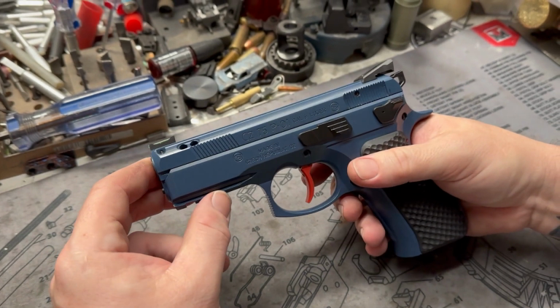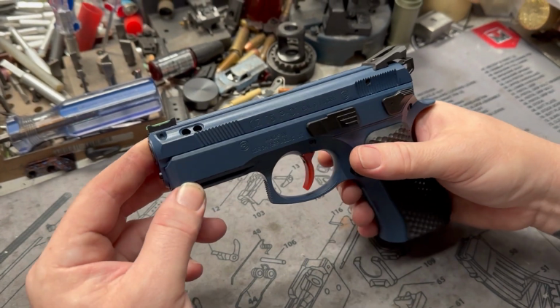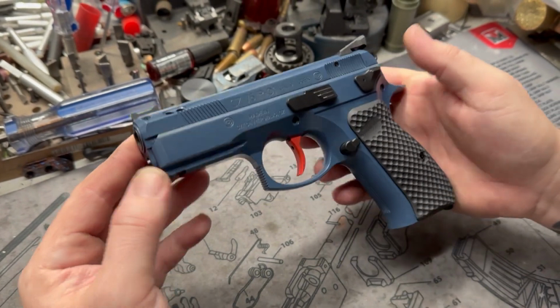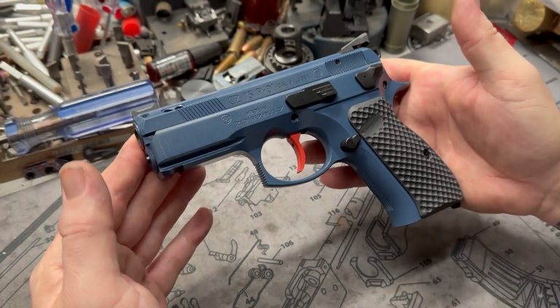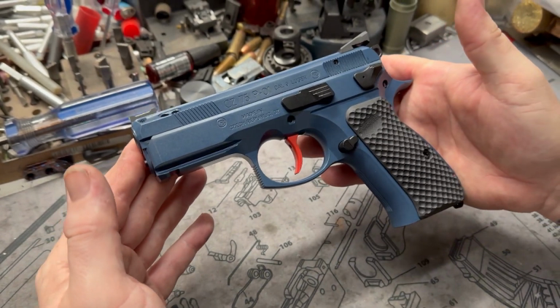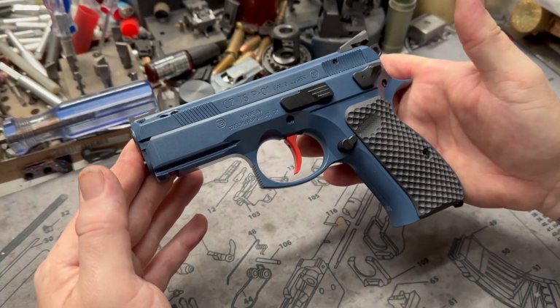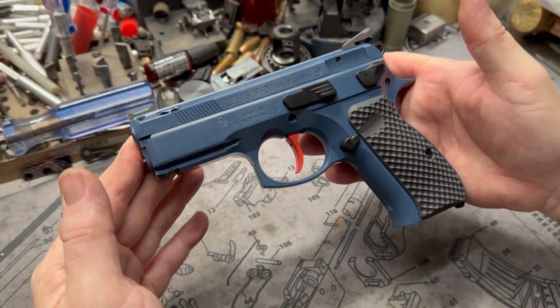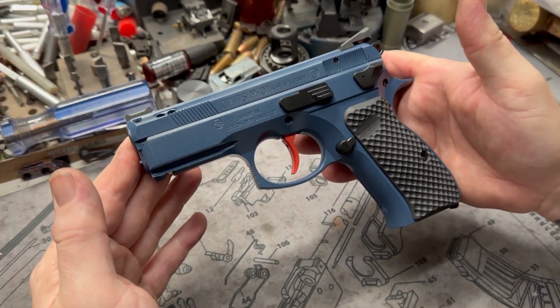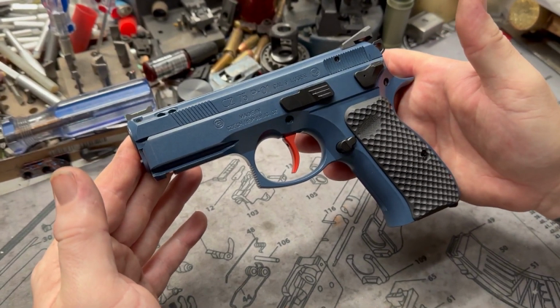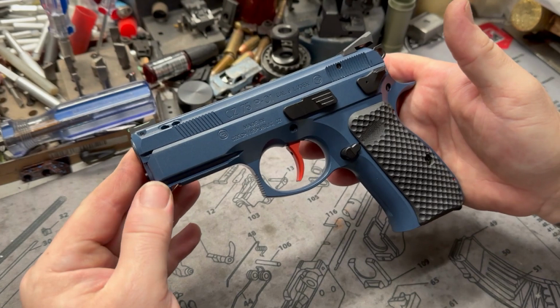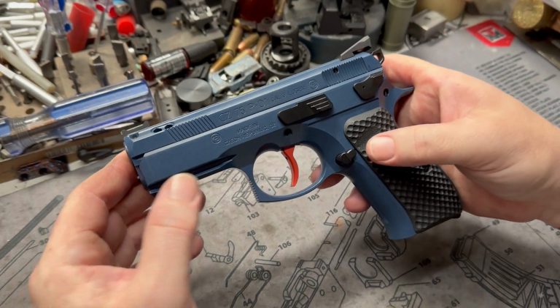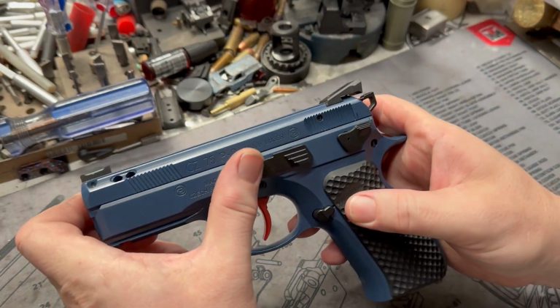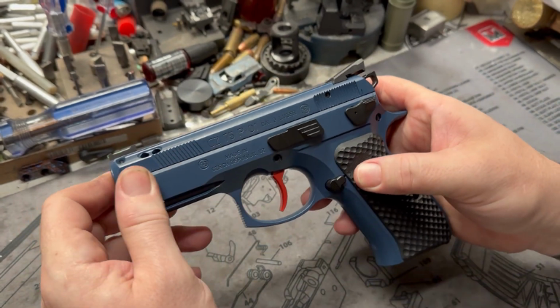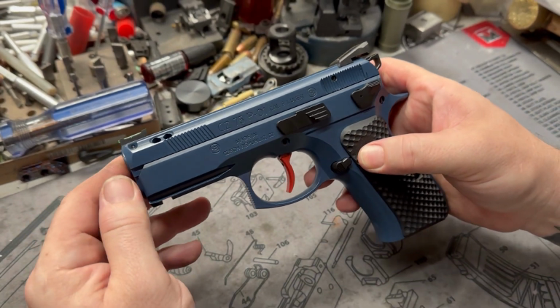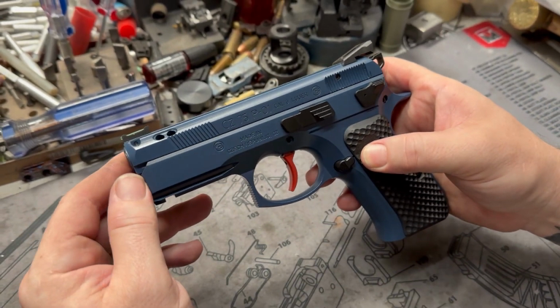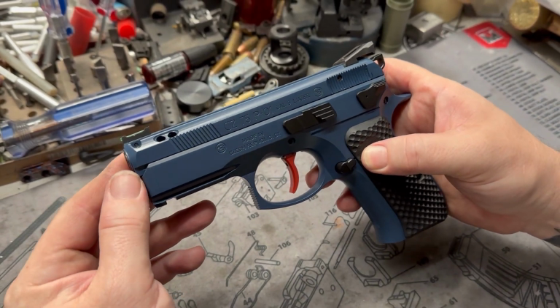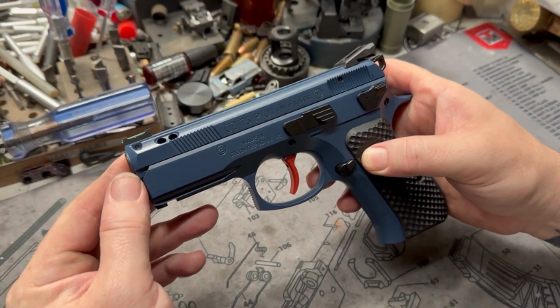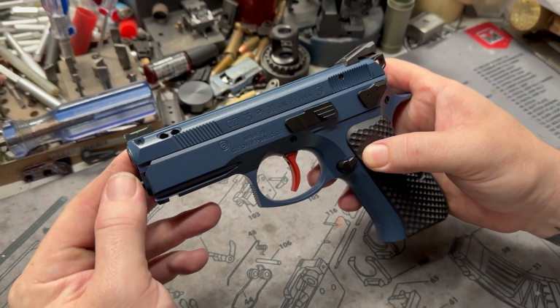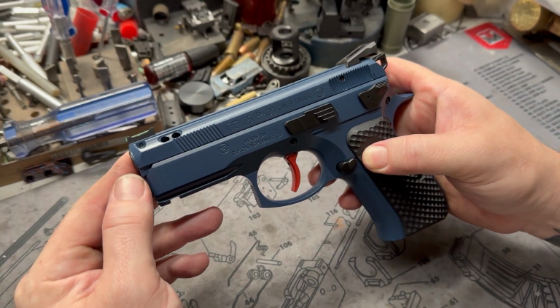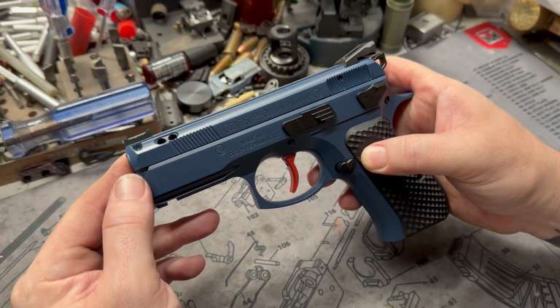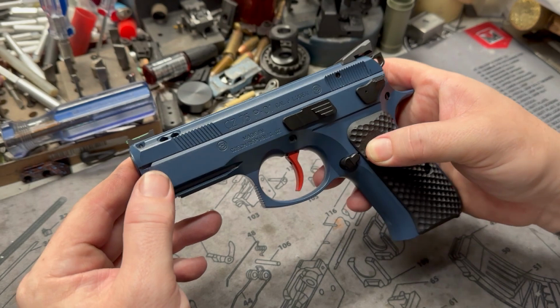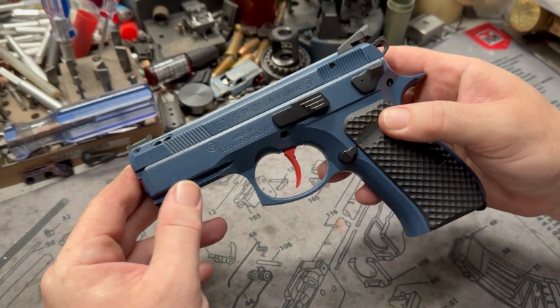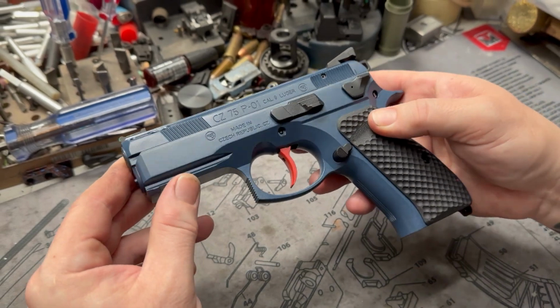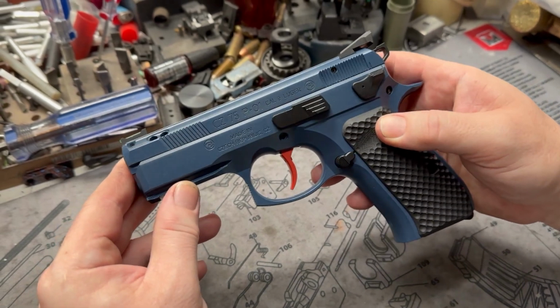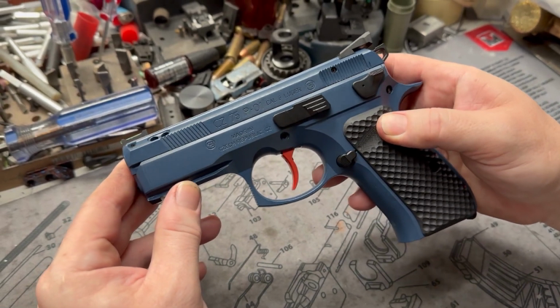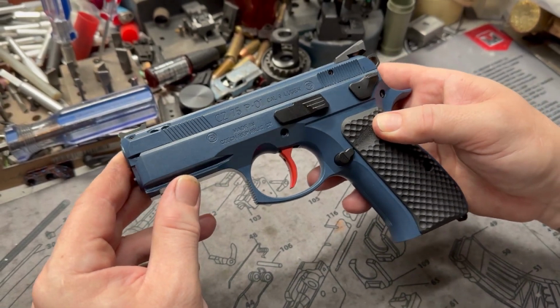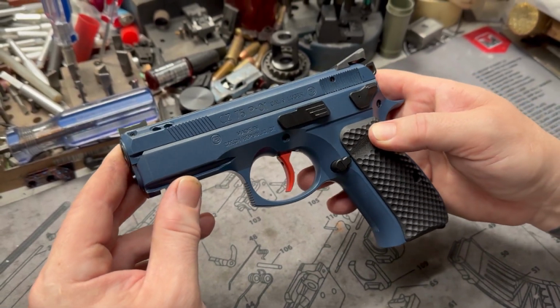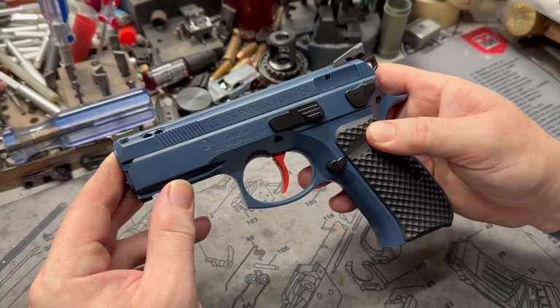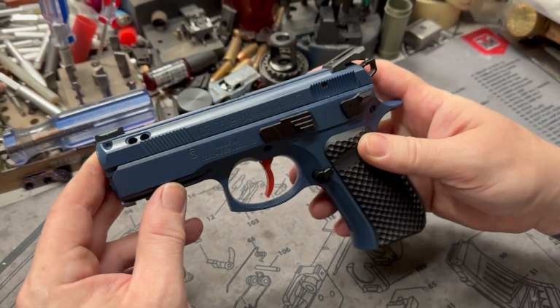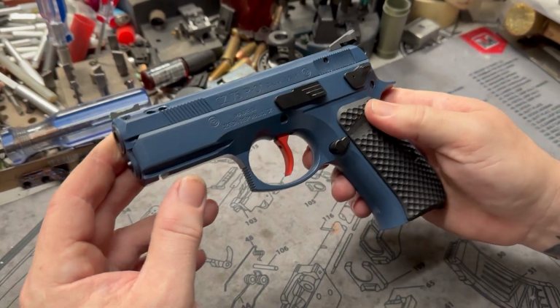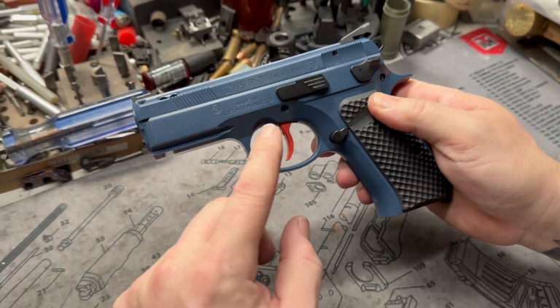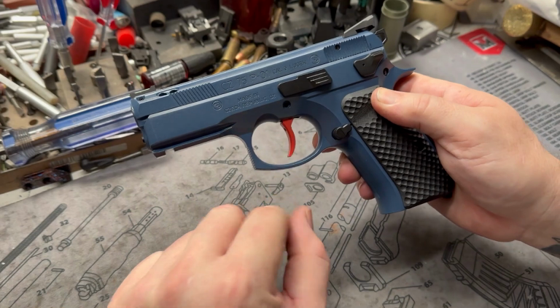Starting off, this gun — they come from the factory black, or at least this one did — and we went ahead and matched our friend's truck. We did this for a good friend of ours; his truck is kind of this blue, an interesting metallic that gets darker in different colors, and the tow hooks are this cherry red.